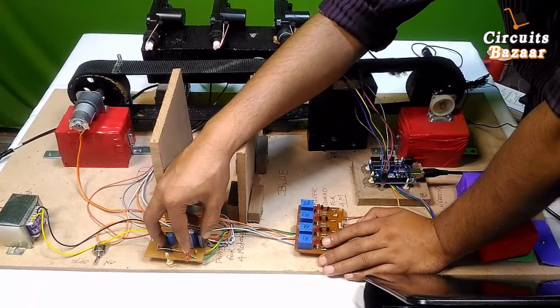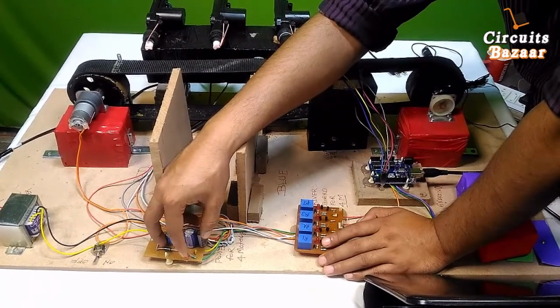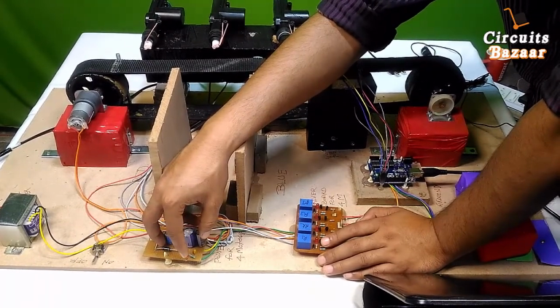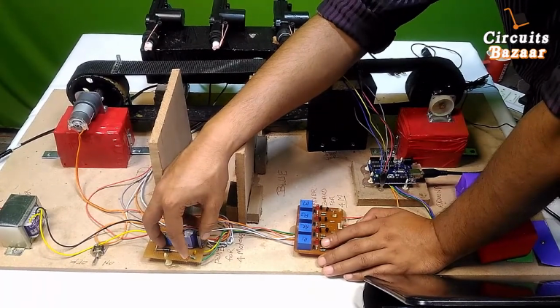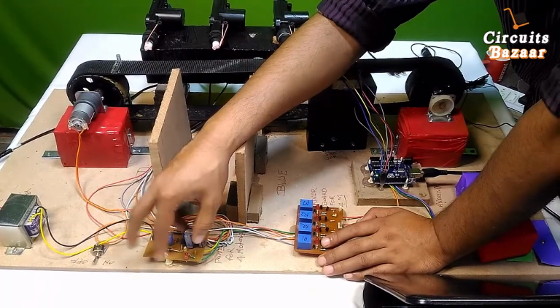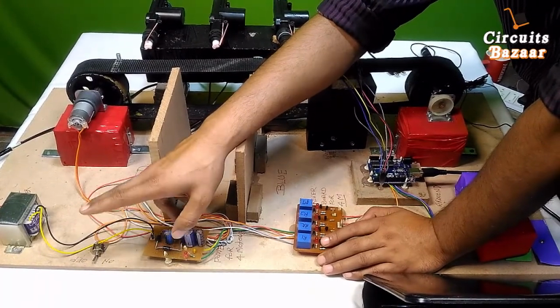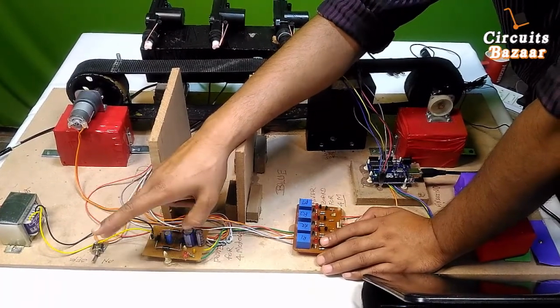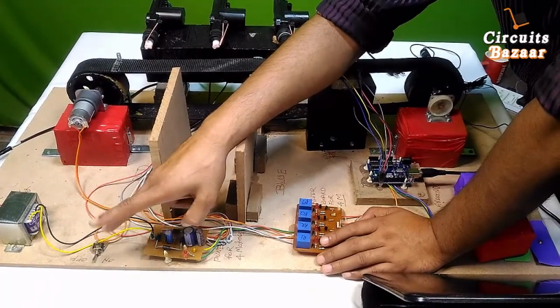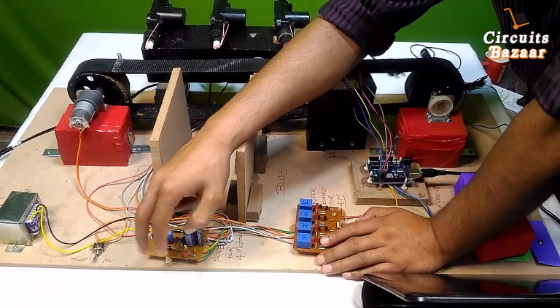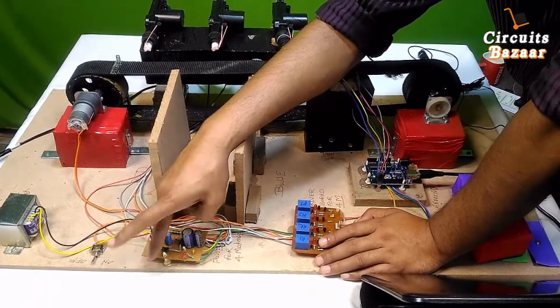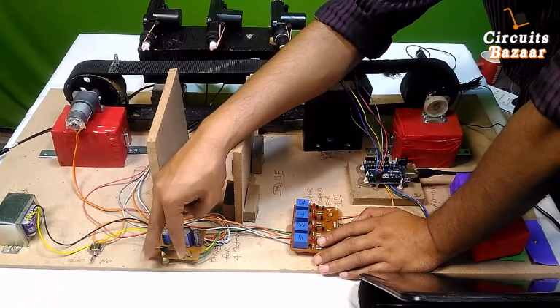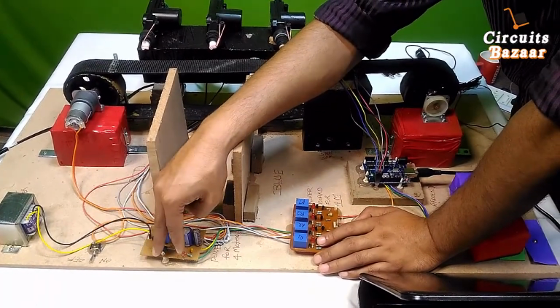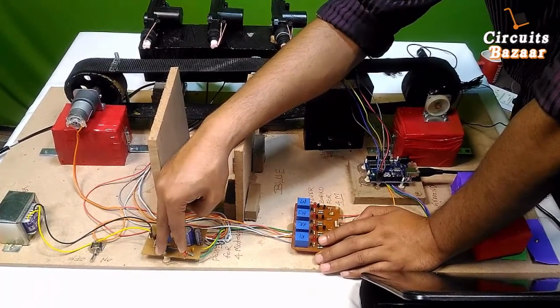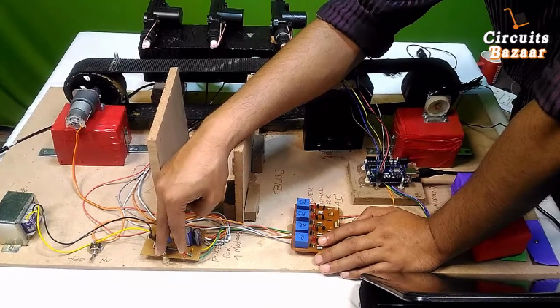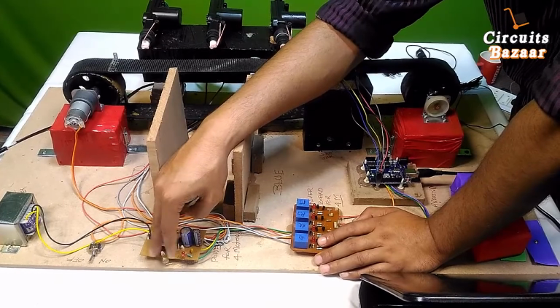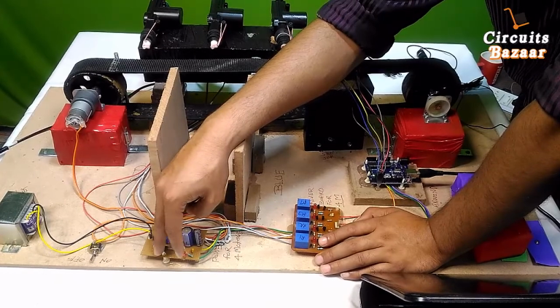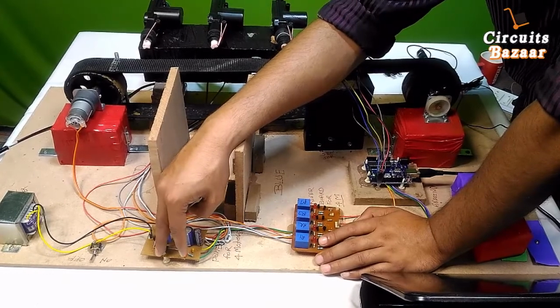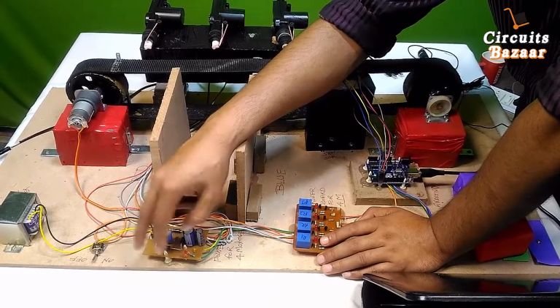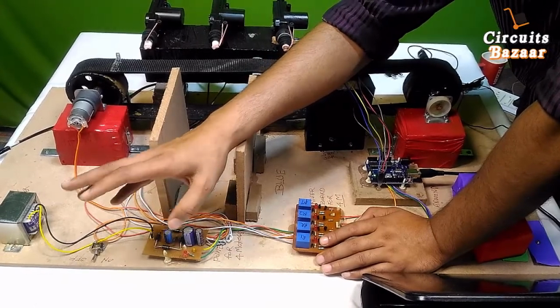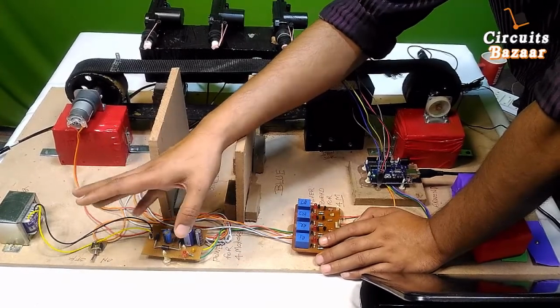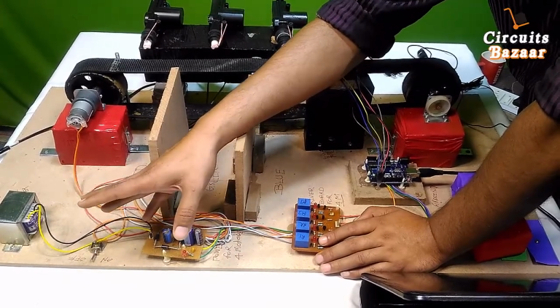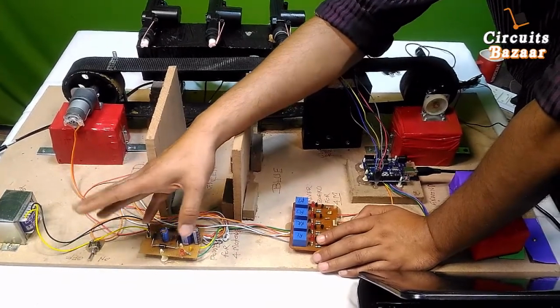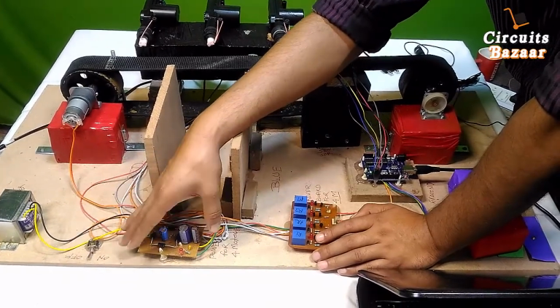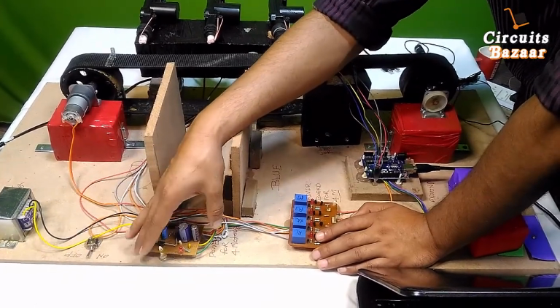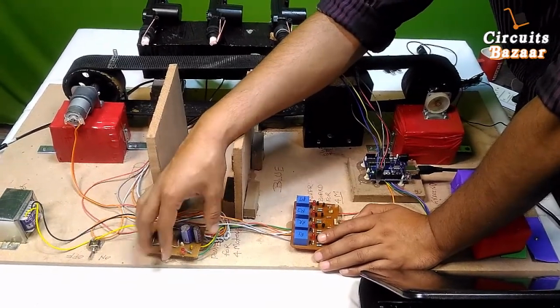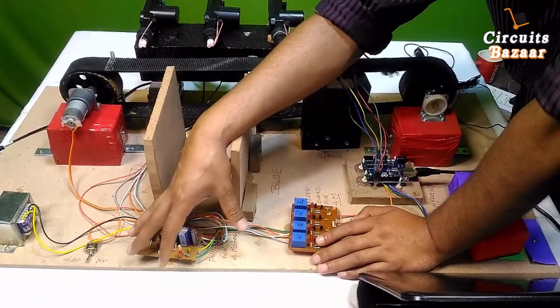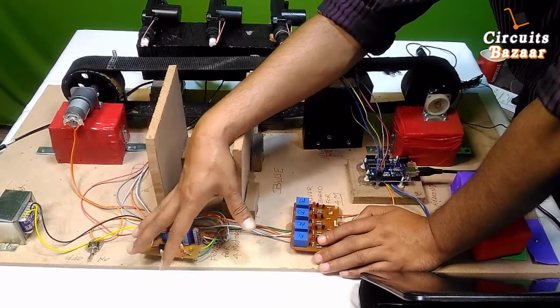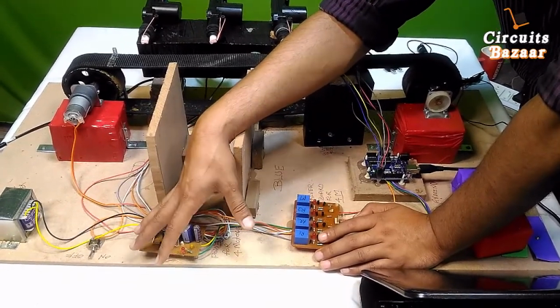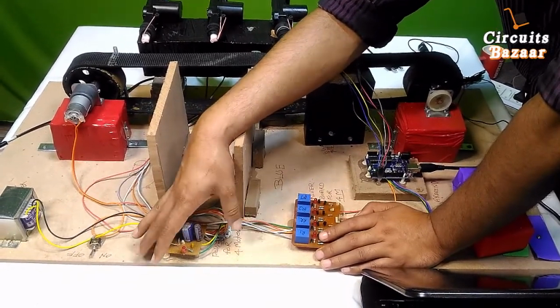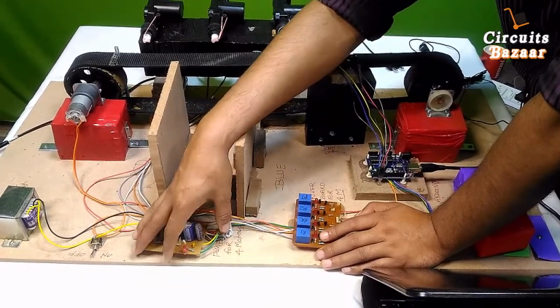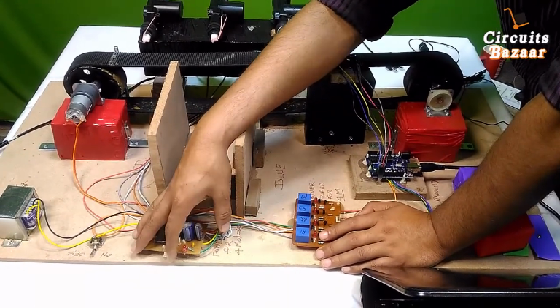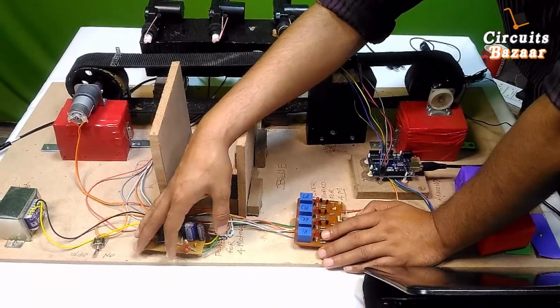This is the LED indicator. Whenever you apply power supply to the project, this LED will turn on, indicating that you have successfully provided power to the circuit.